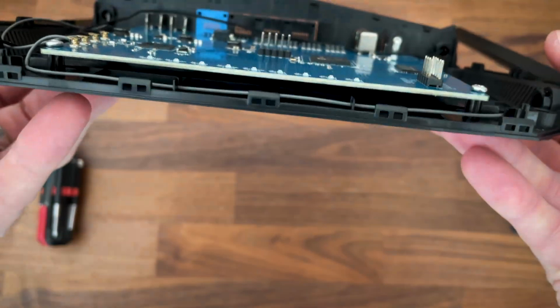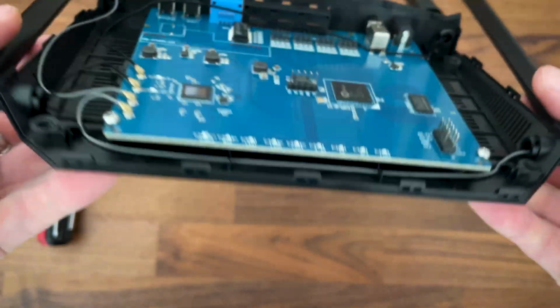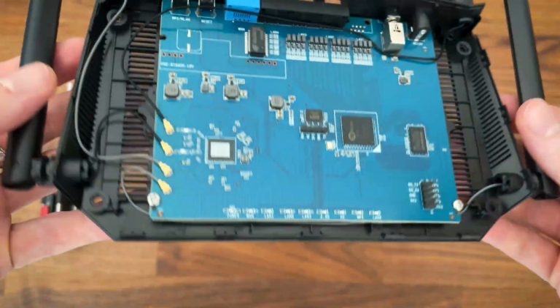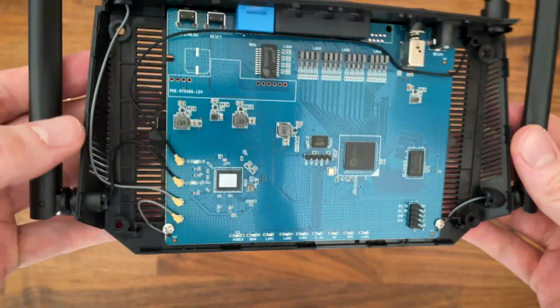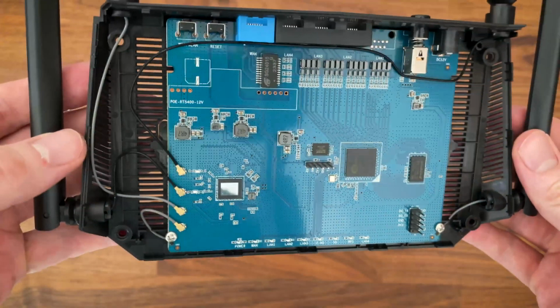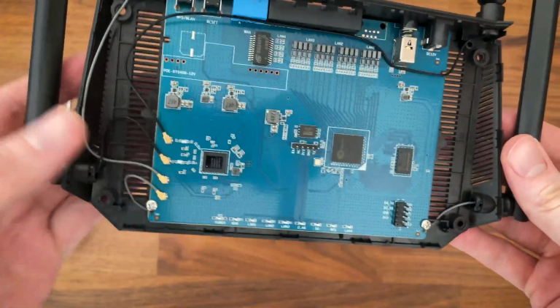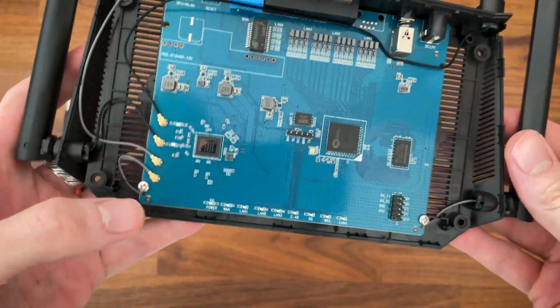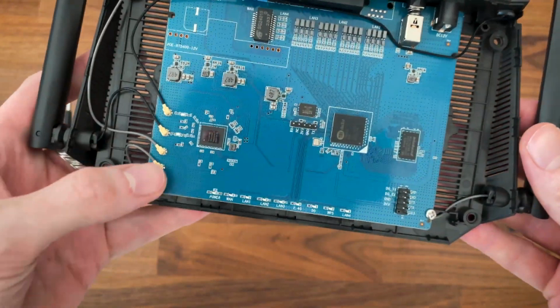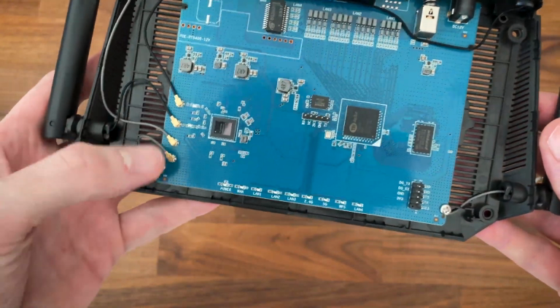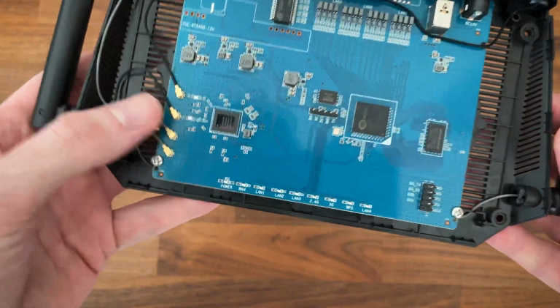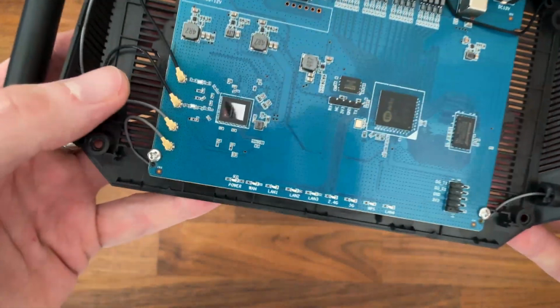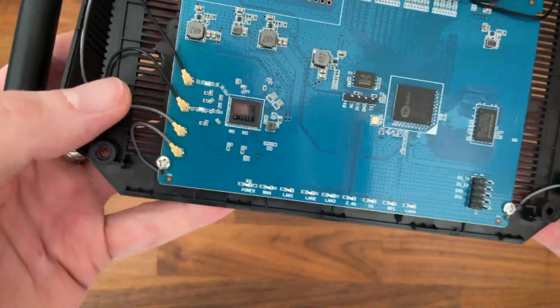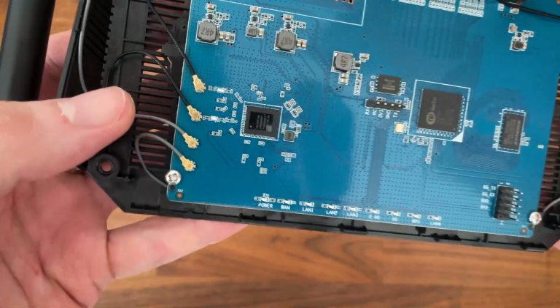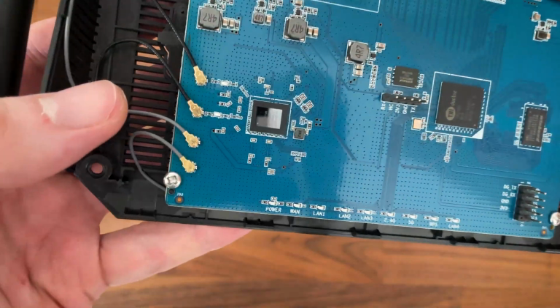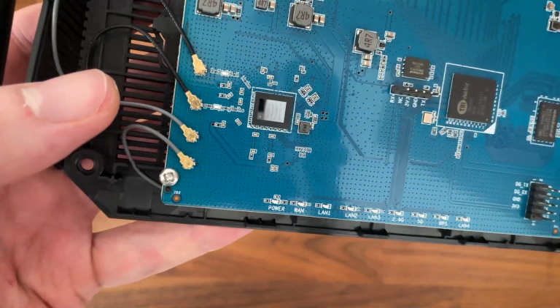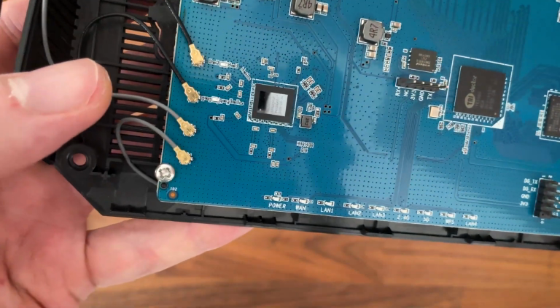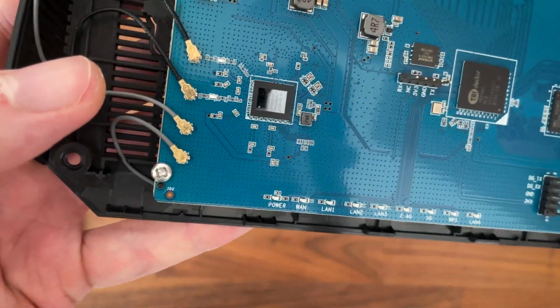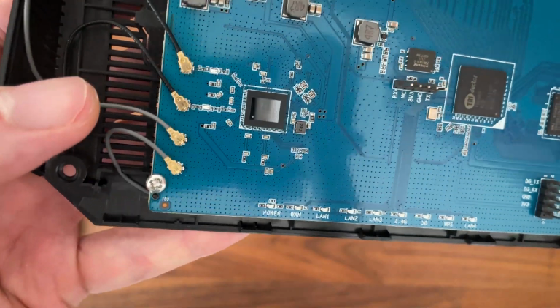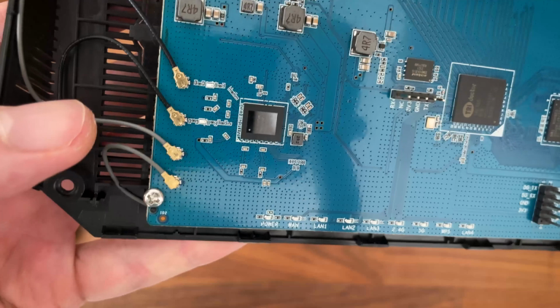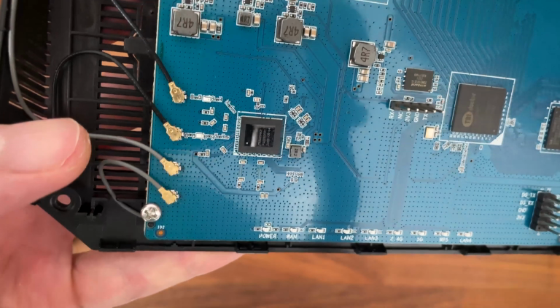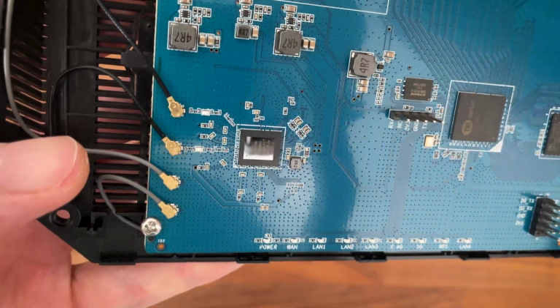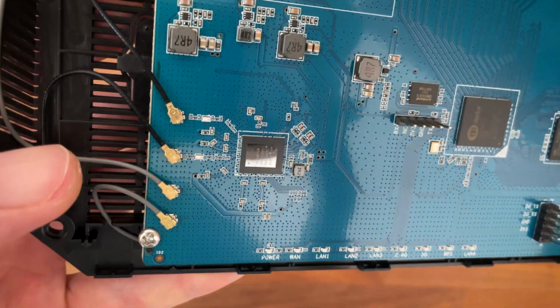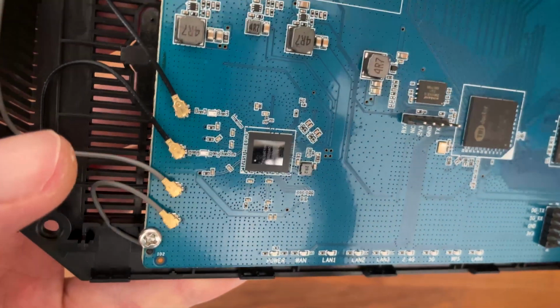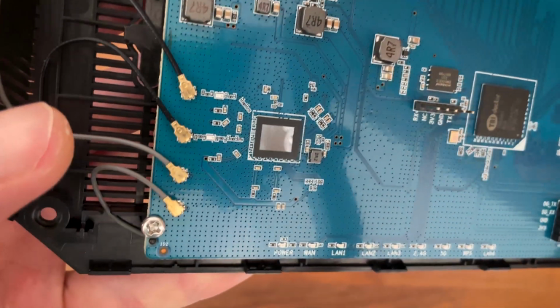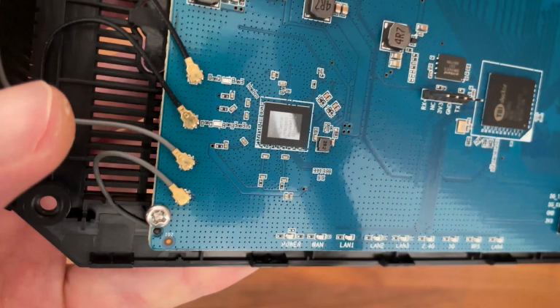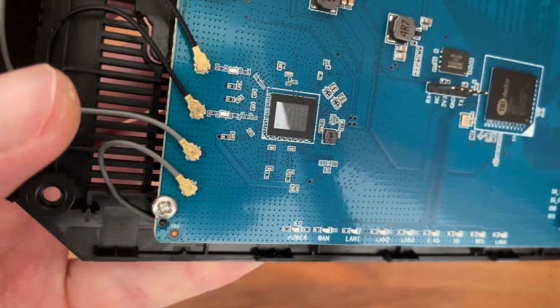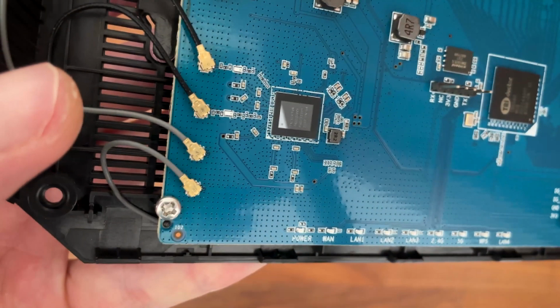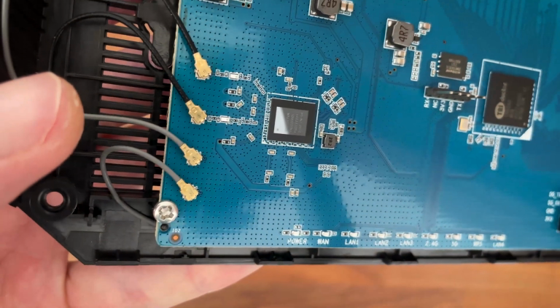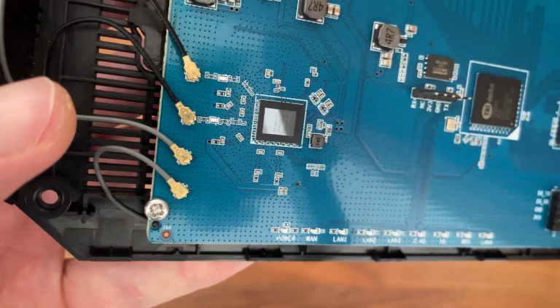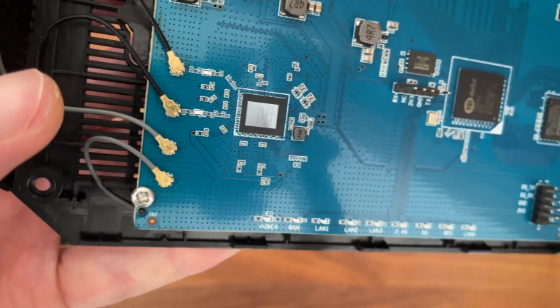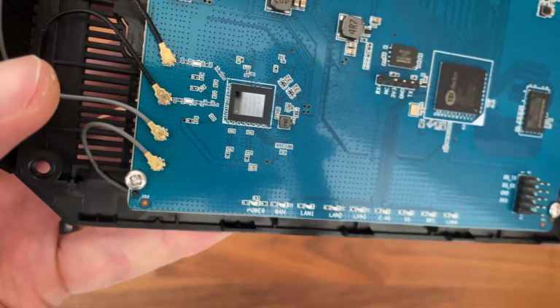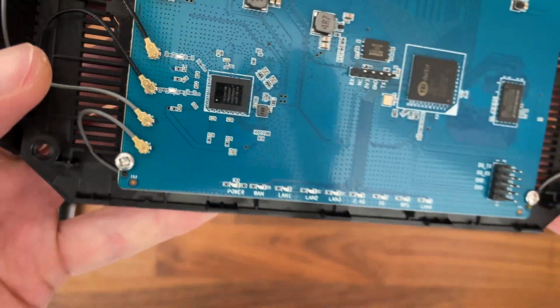Again — $30. I generally don't know what to say. Now that the upper plastic part is off, we can see the PCB and the four antenna connectors.